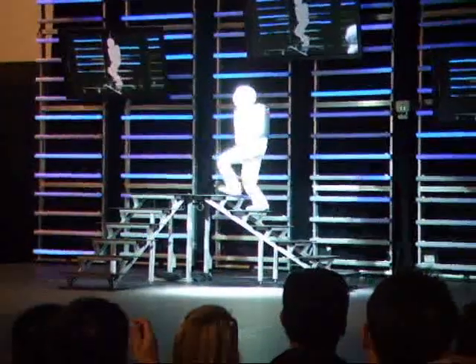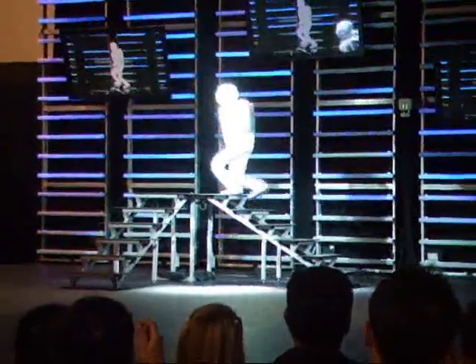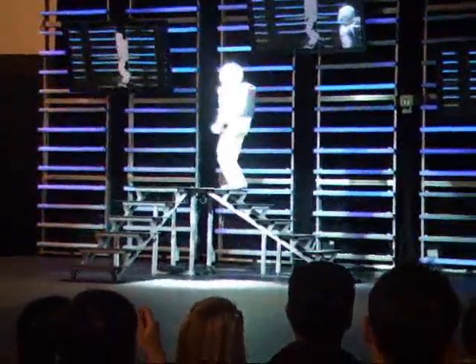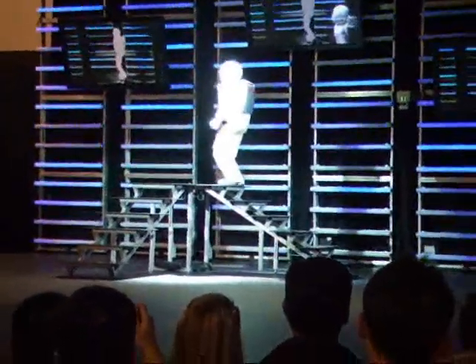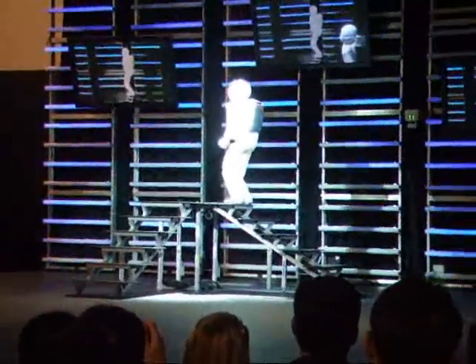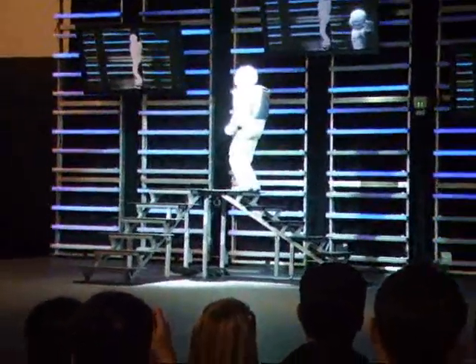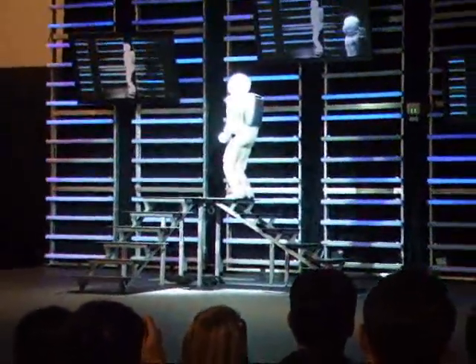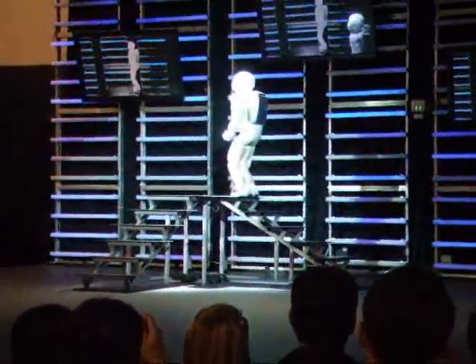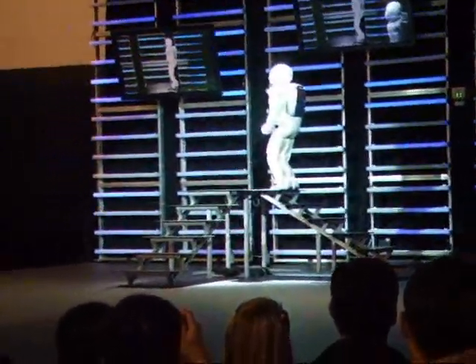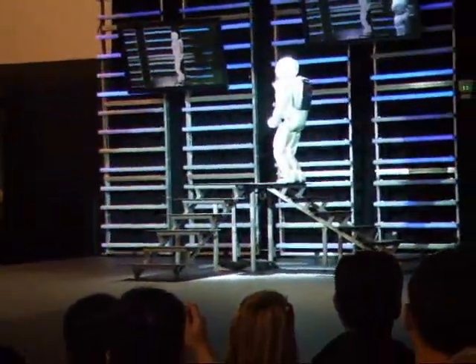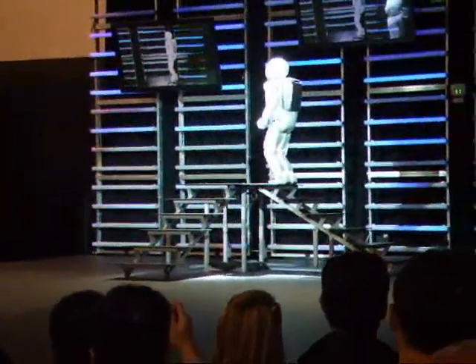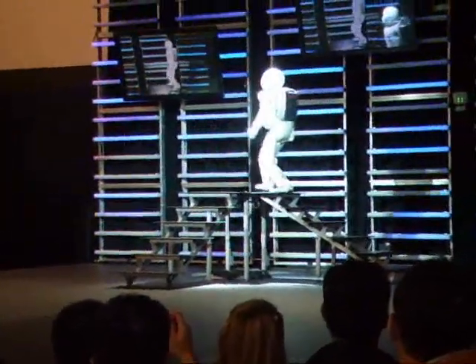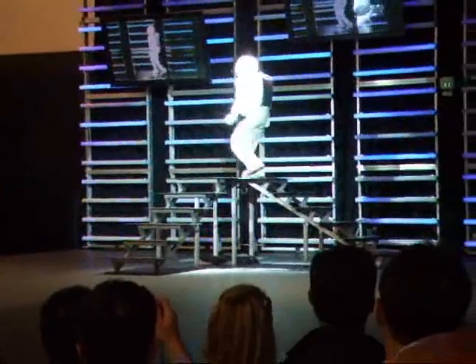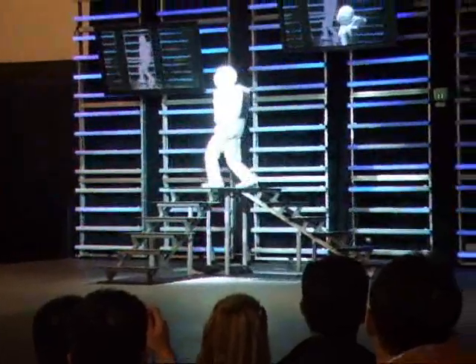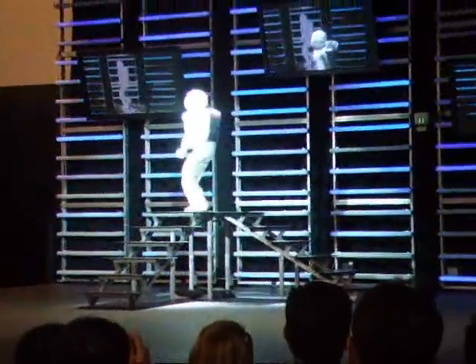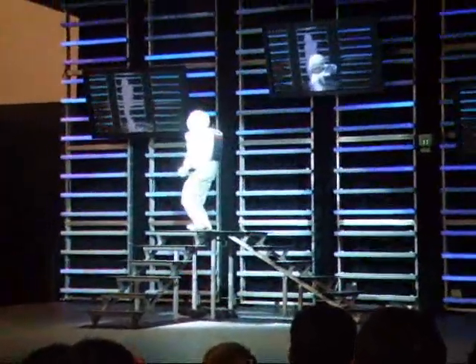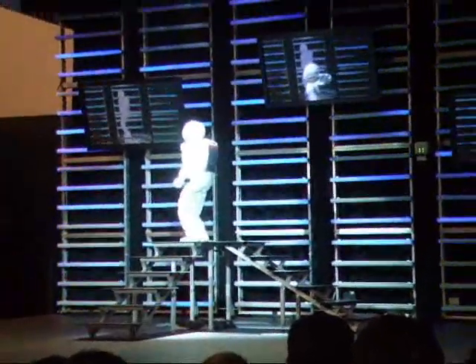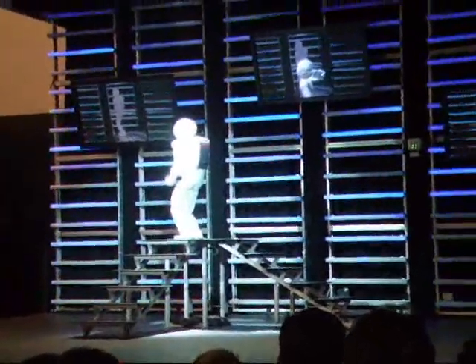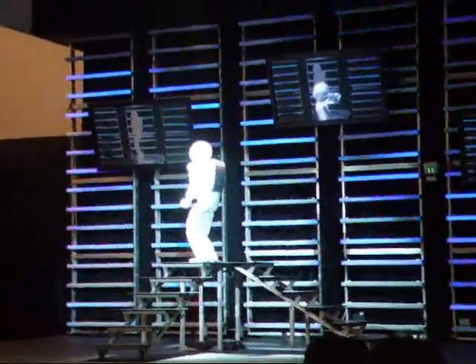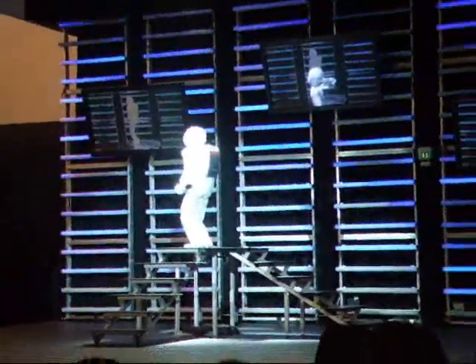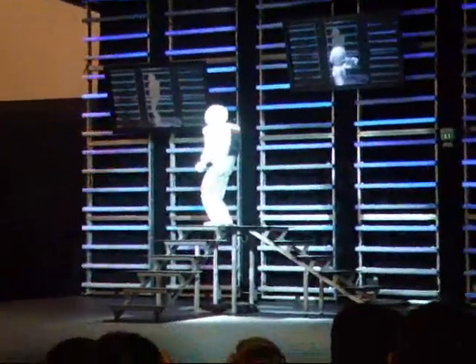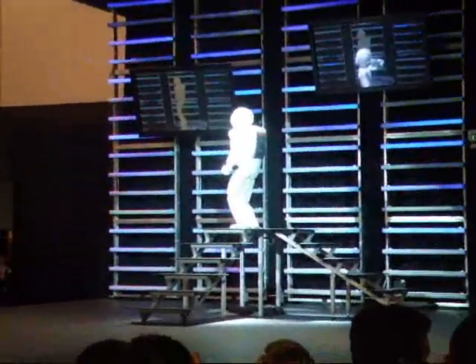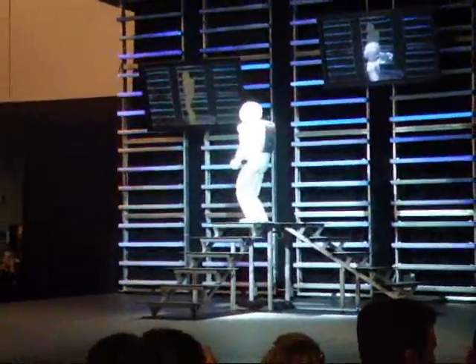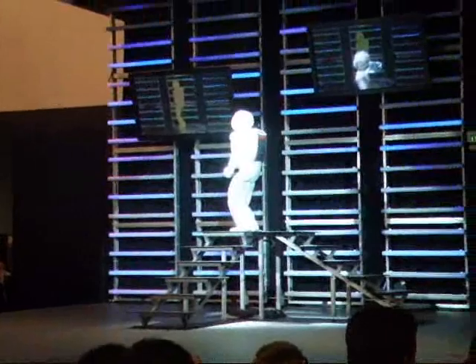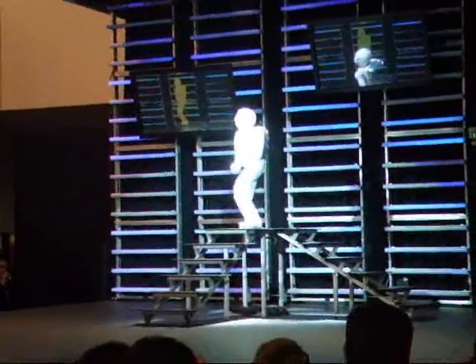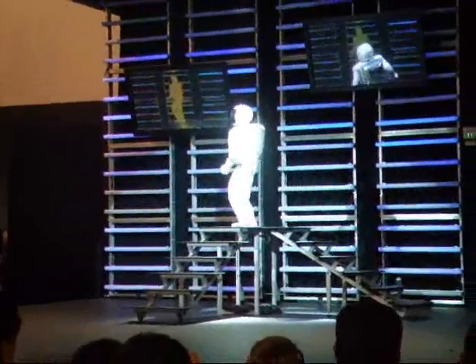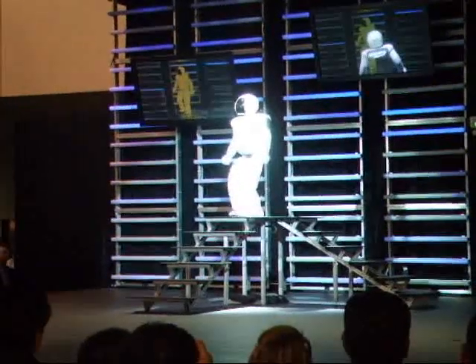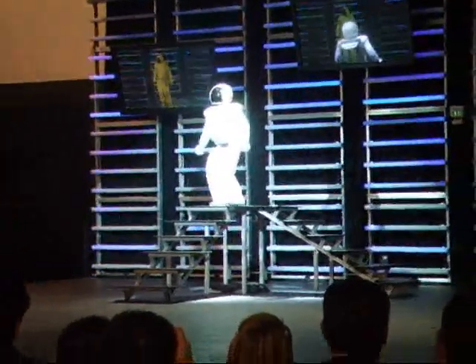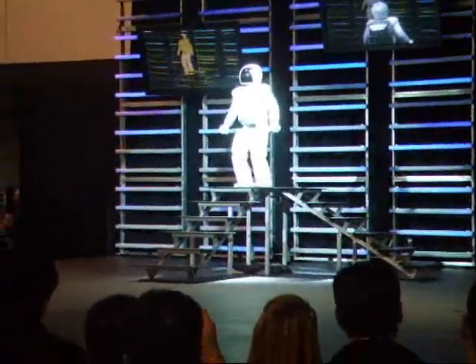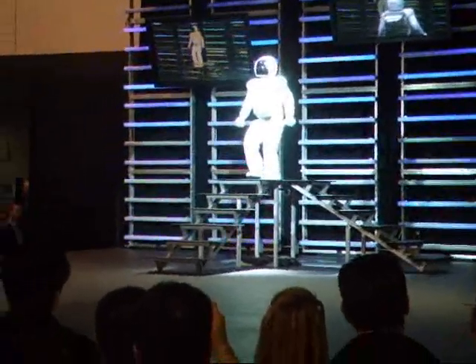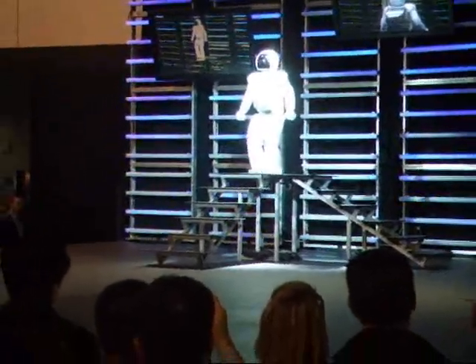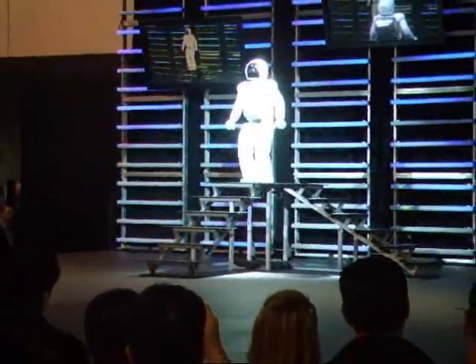In each step, Osimo must adapt and constantly counterbalance, using all its sensors and computing powers to remain upright, adjusting all along the way. Excellent job, Osimo!